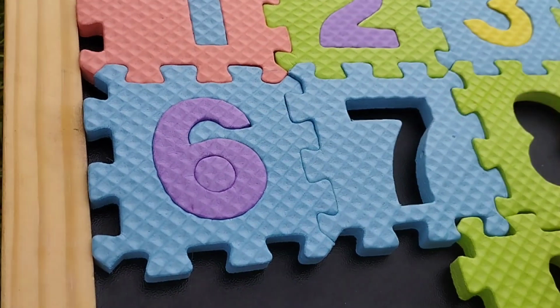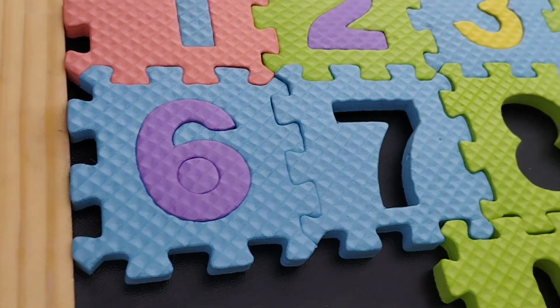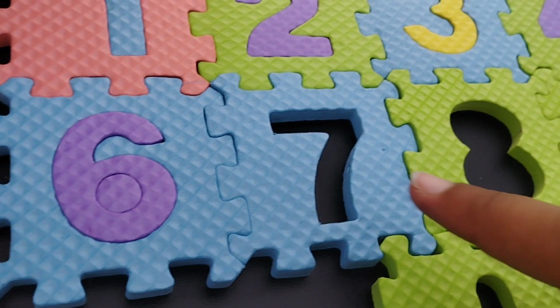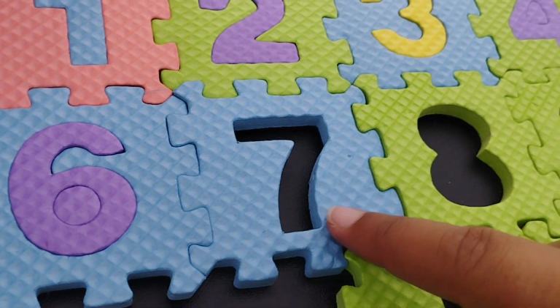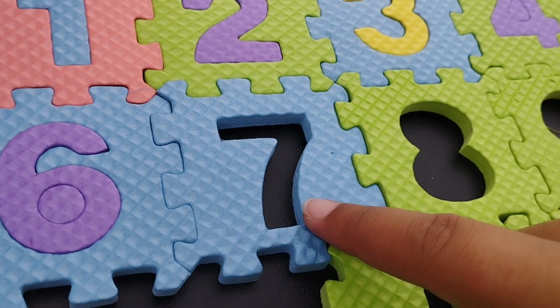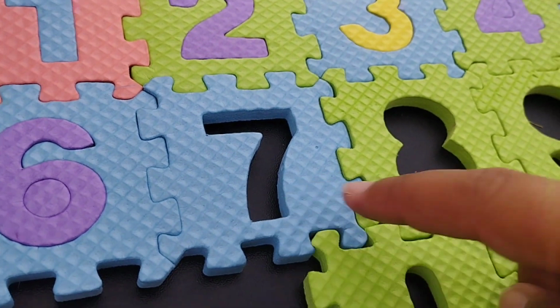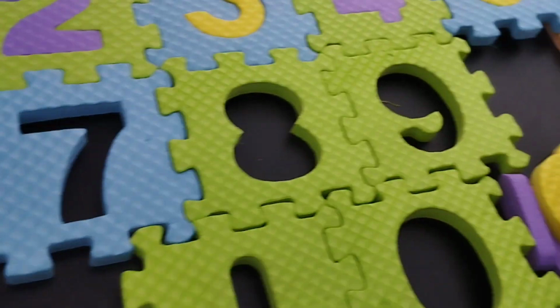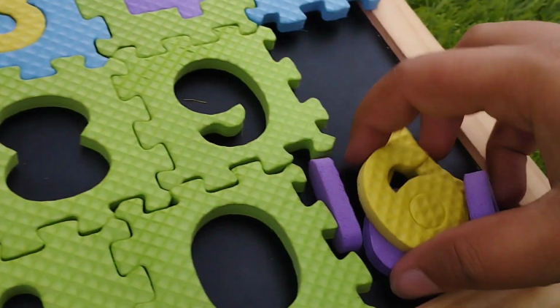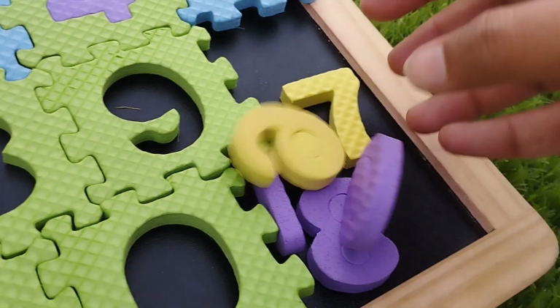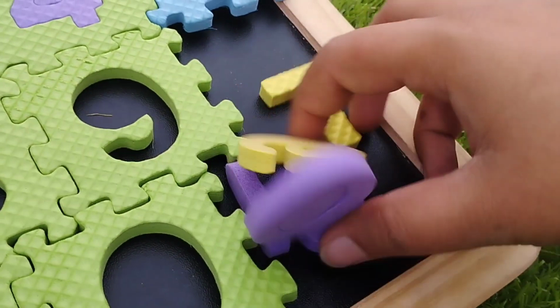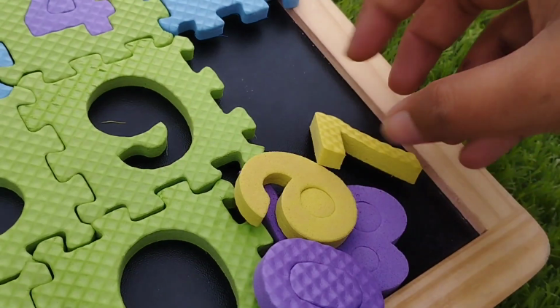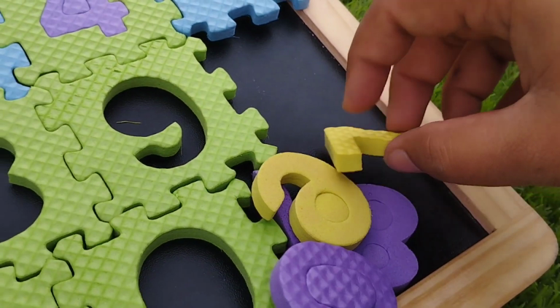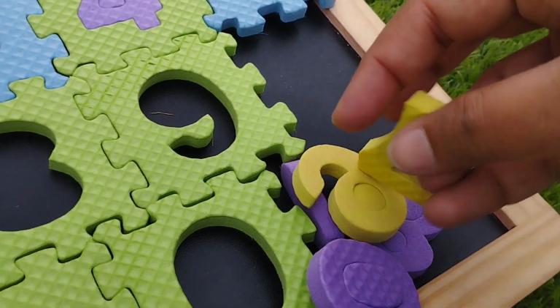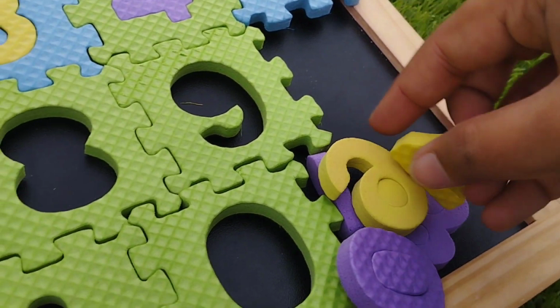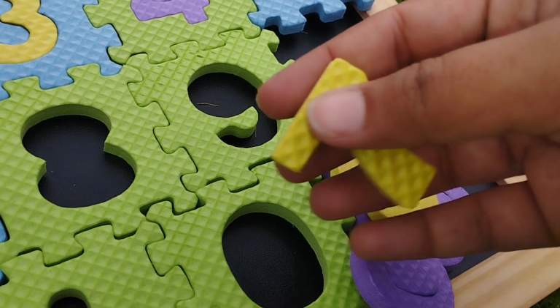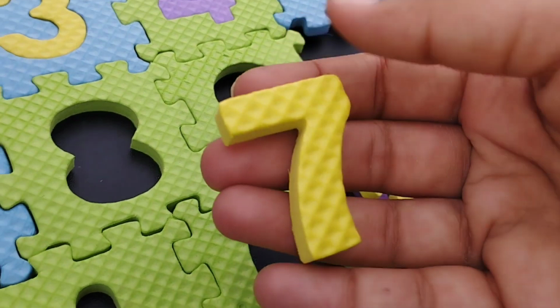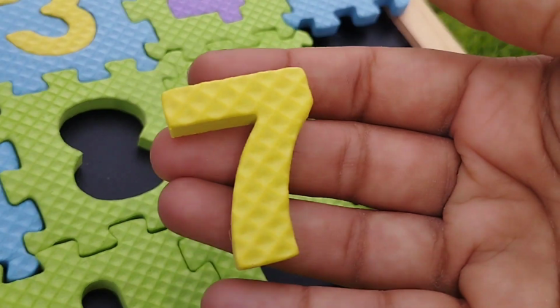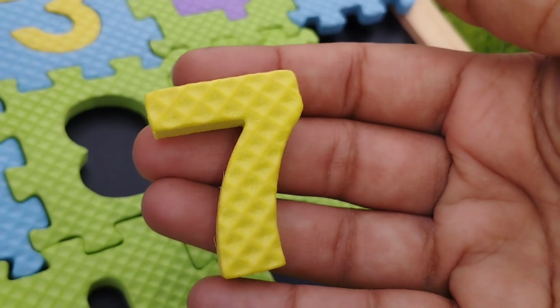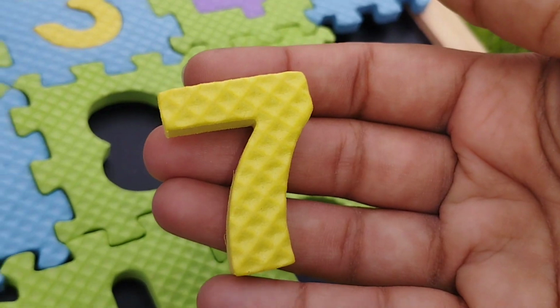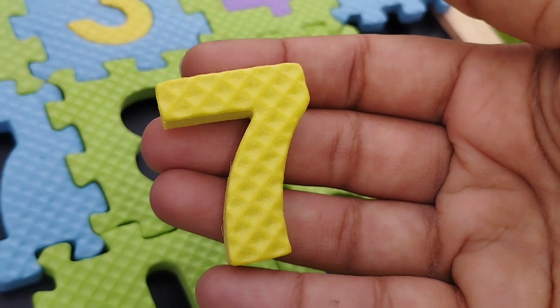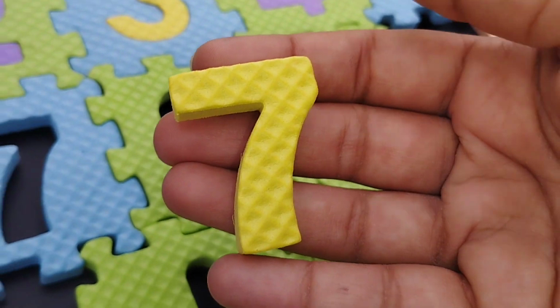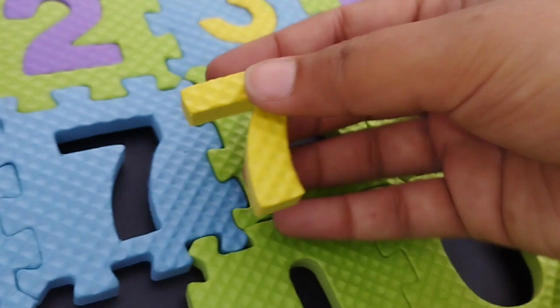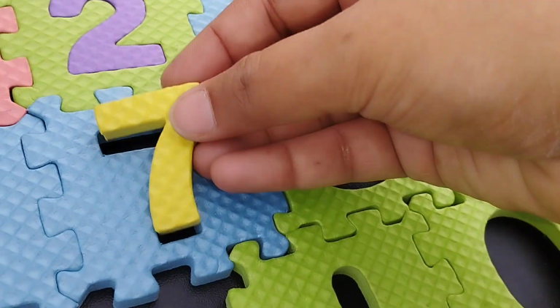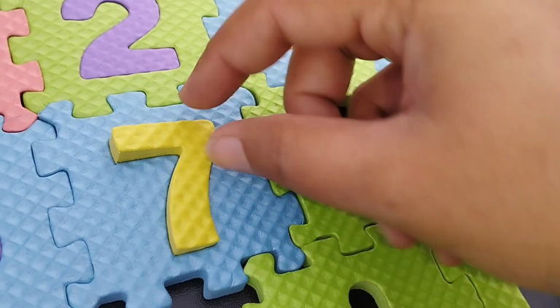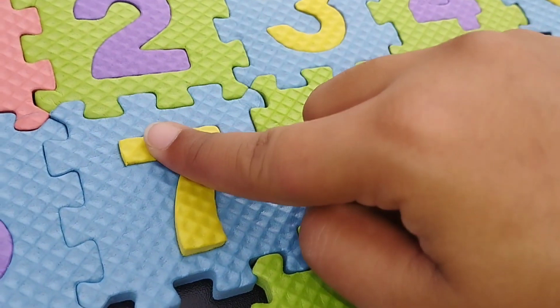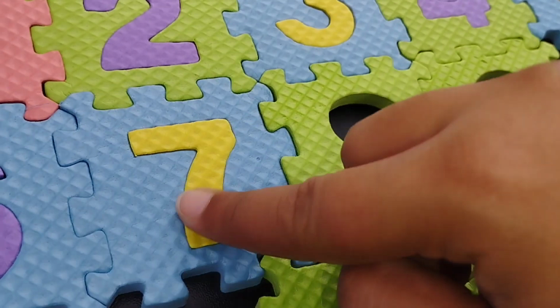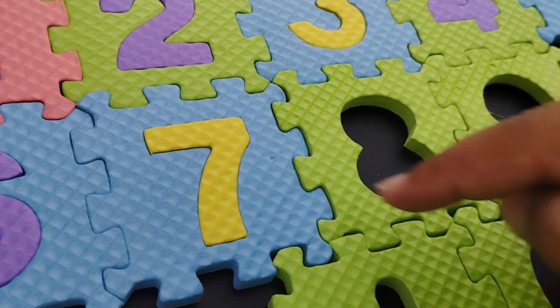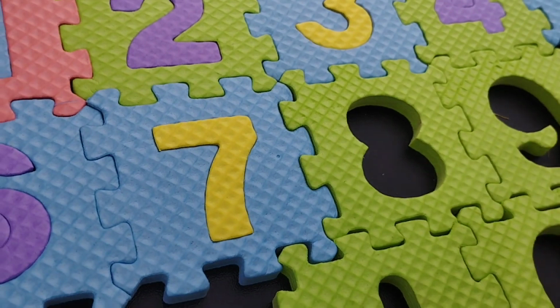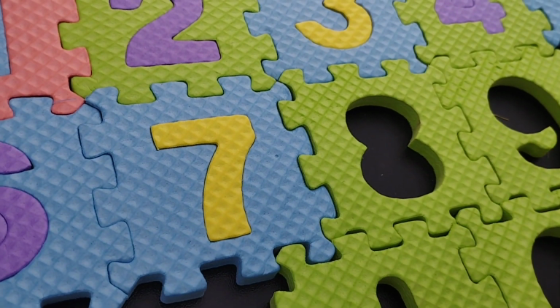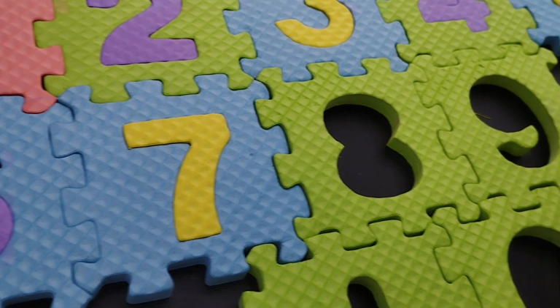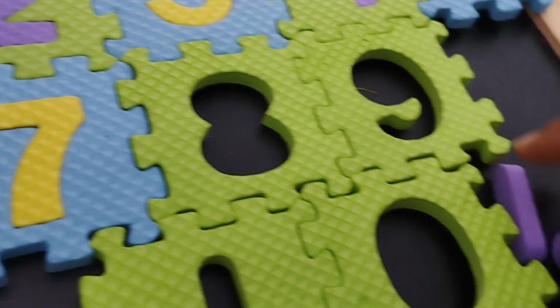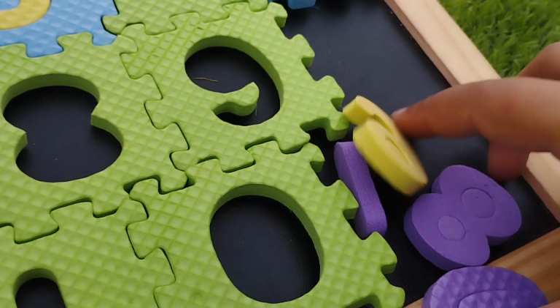The next number is number 7. This is number 7. Number 7.